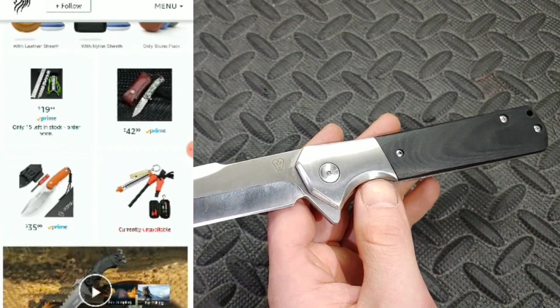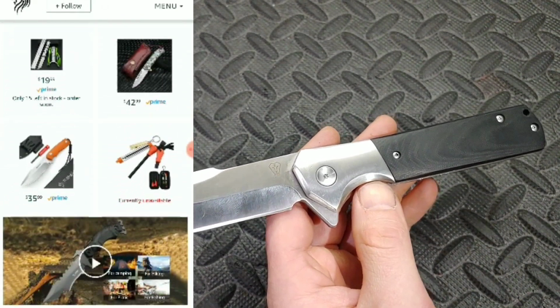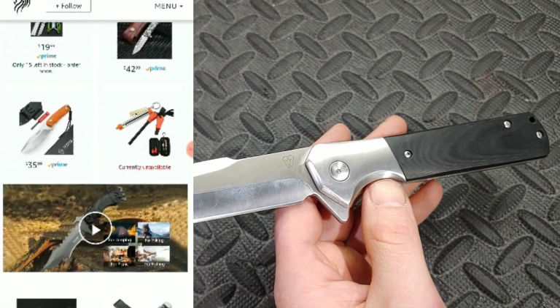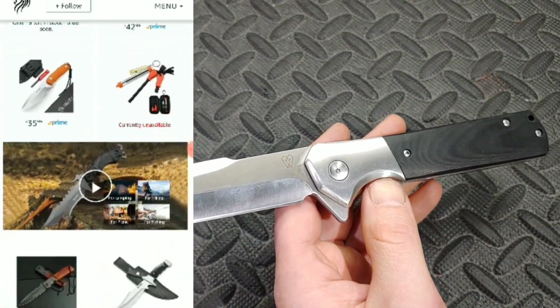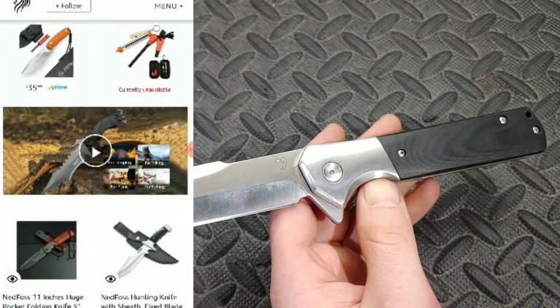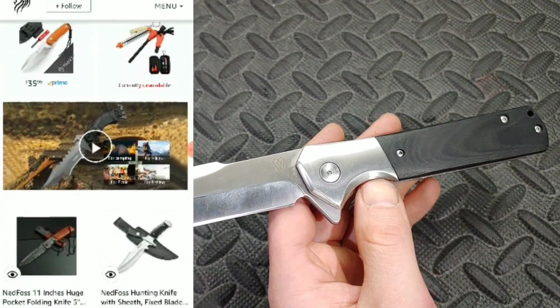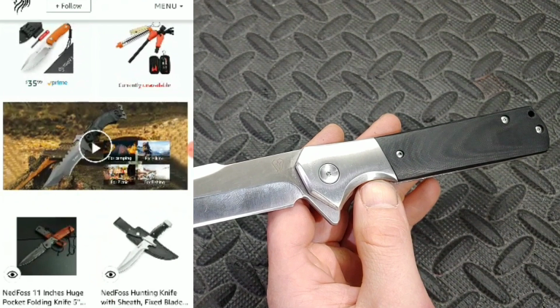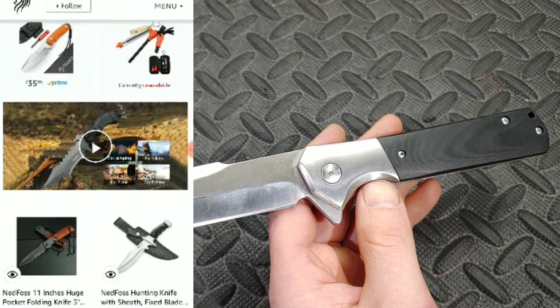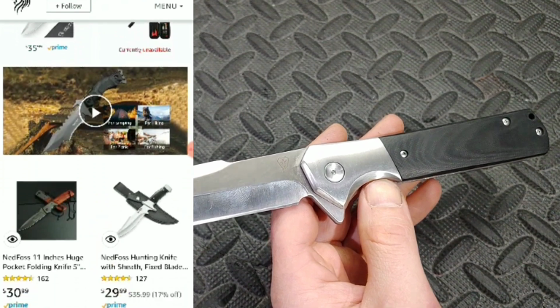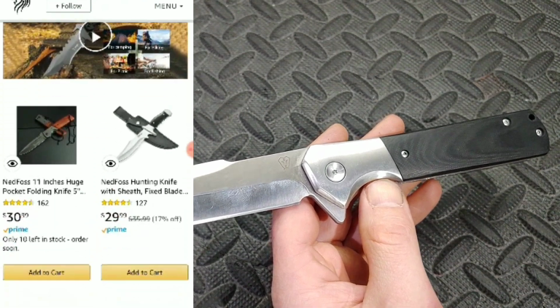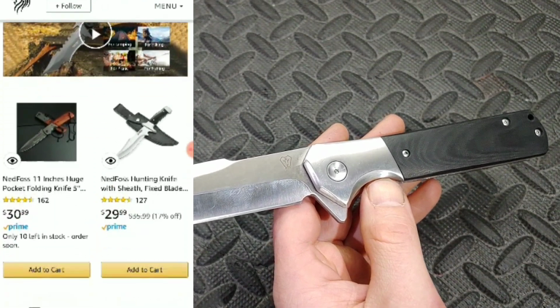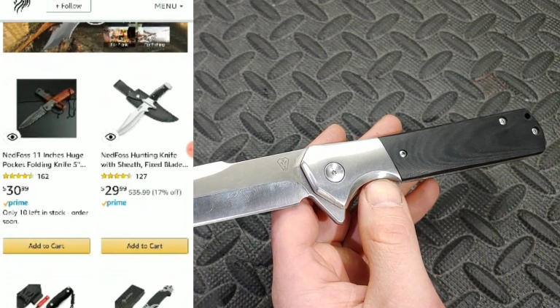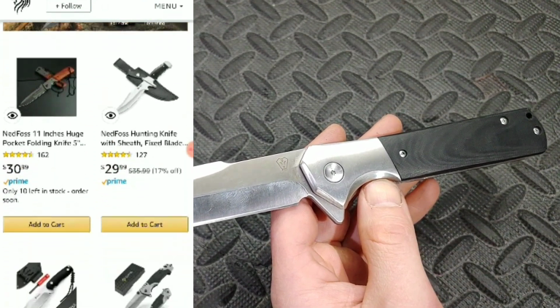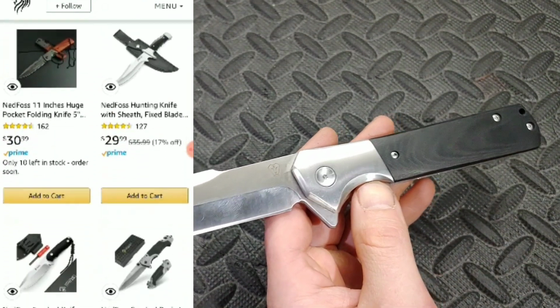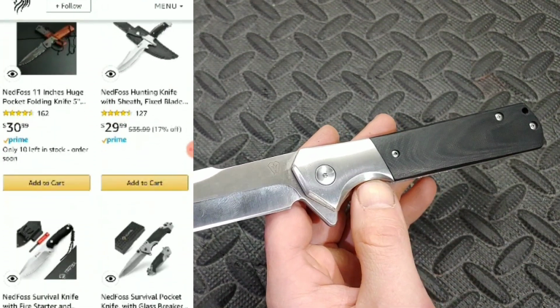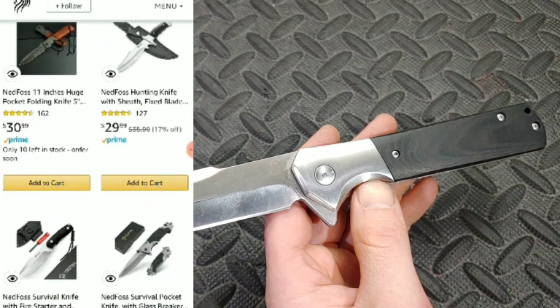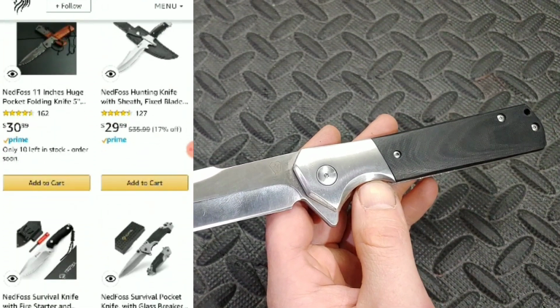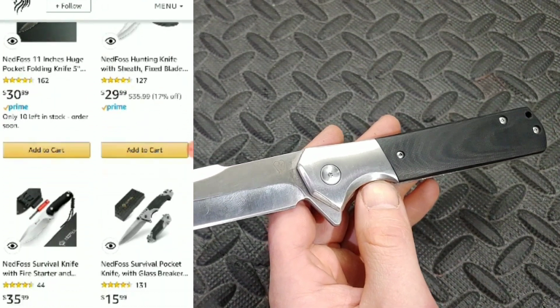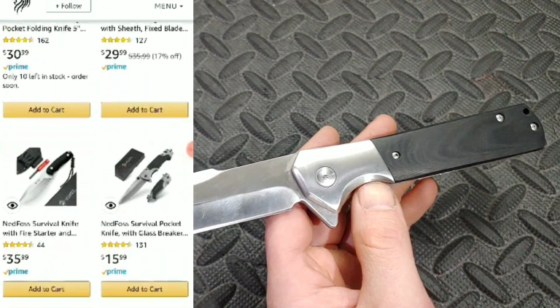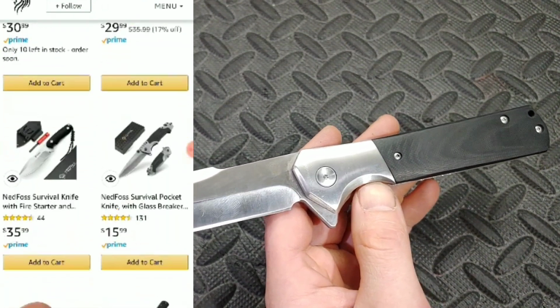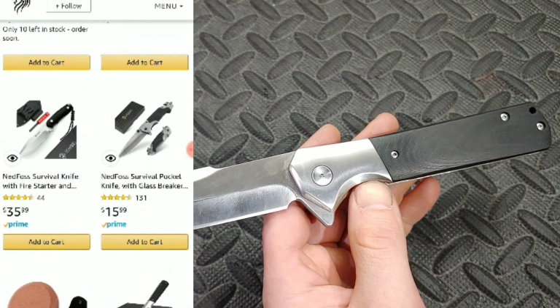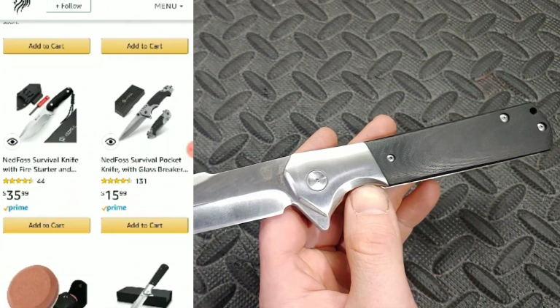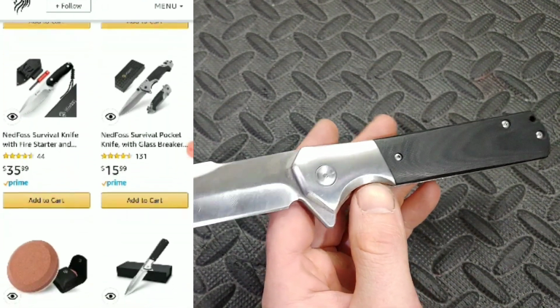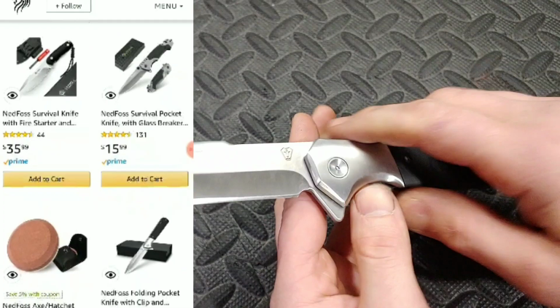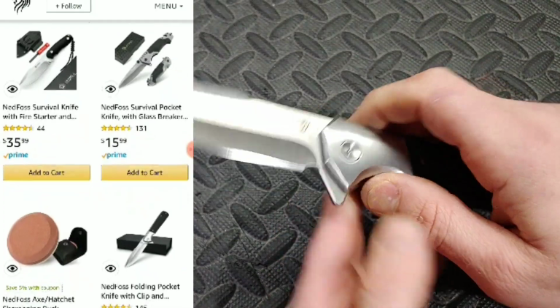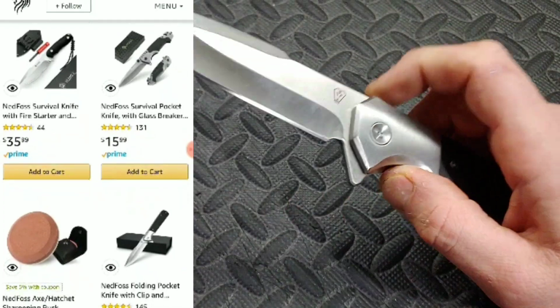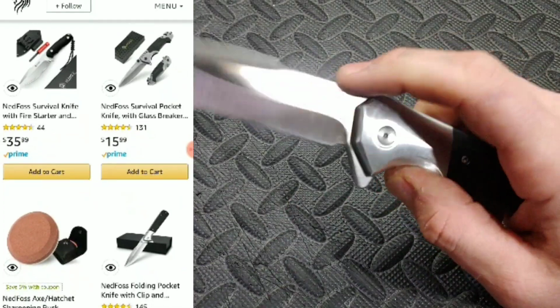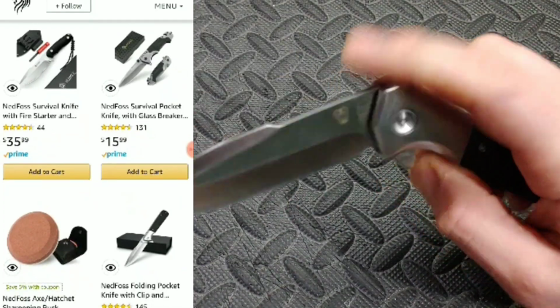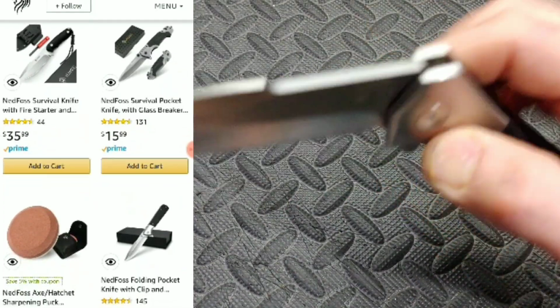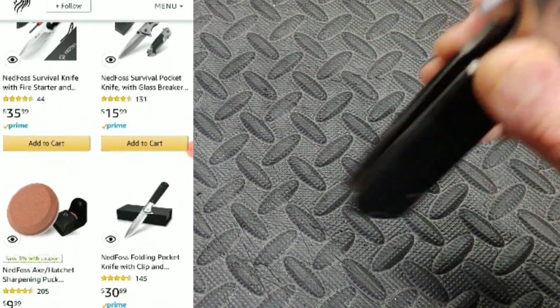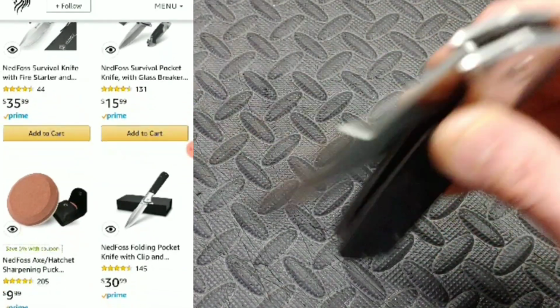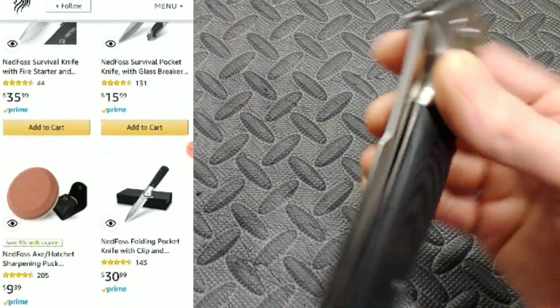They have sharpening stones, all different kinds of knives, fixed blades, etc. So you can find them on Amazon — Ned Foss.